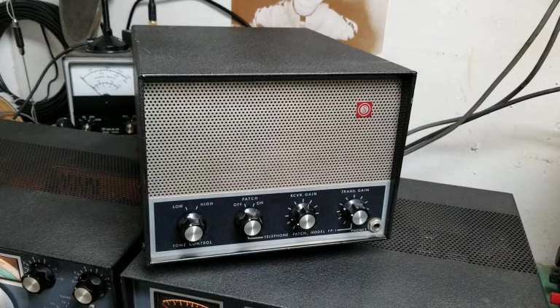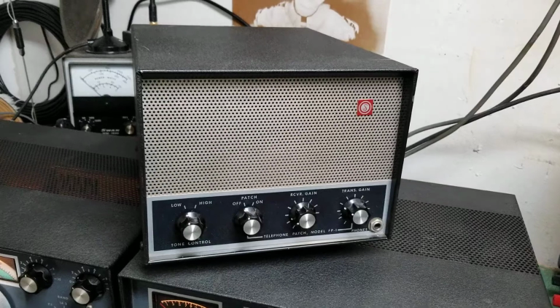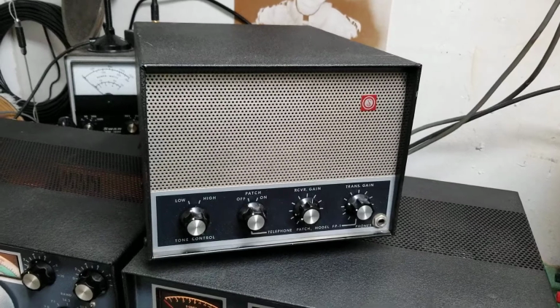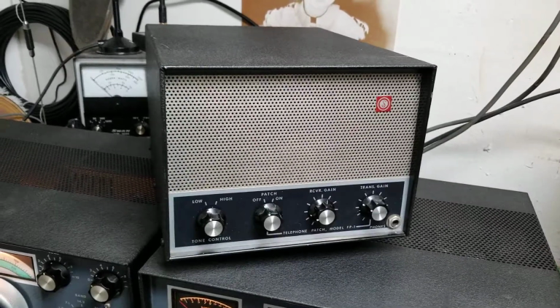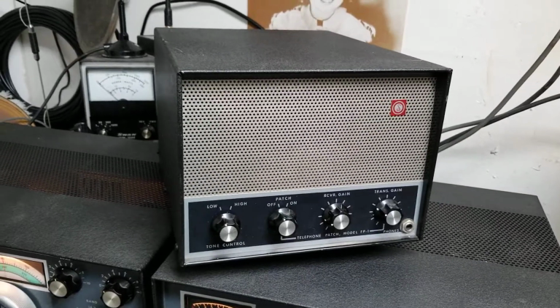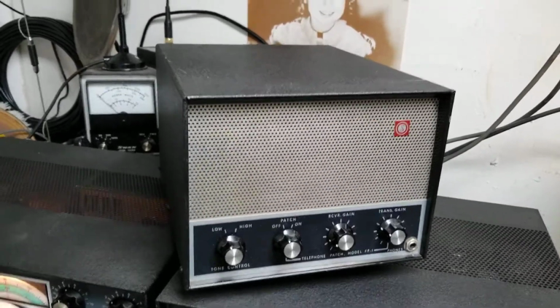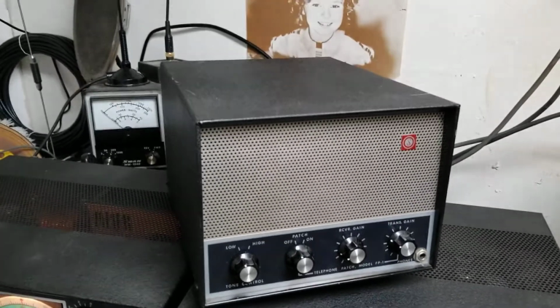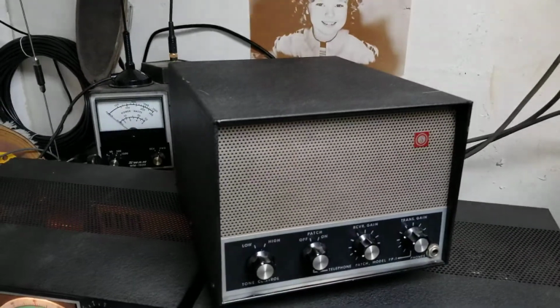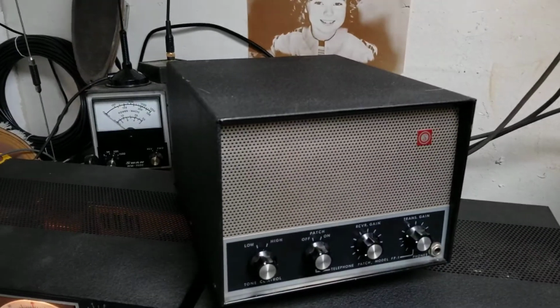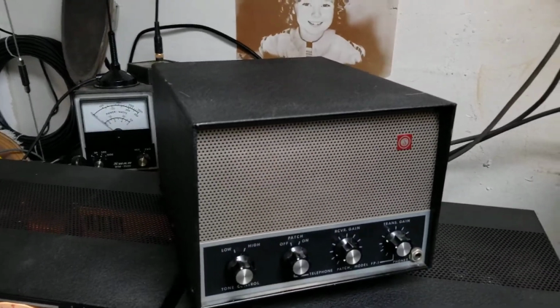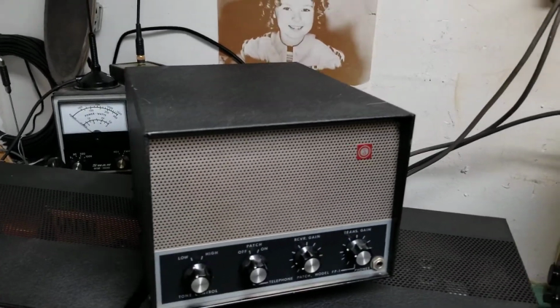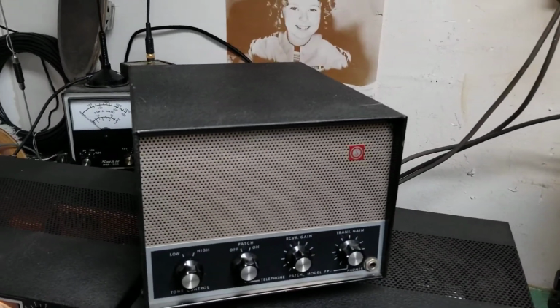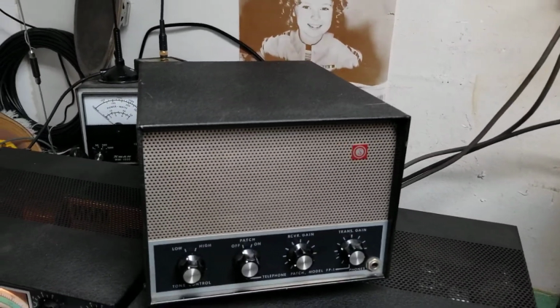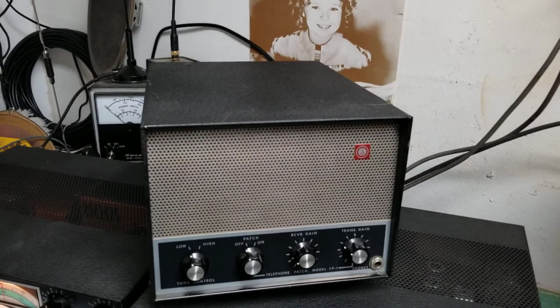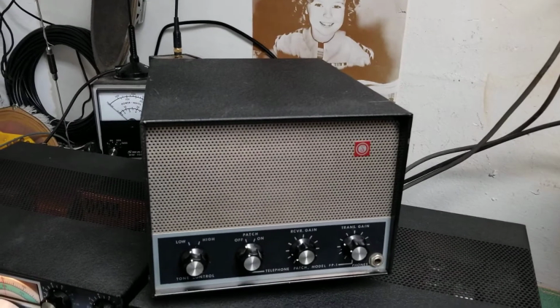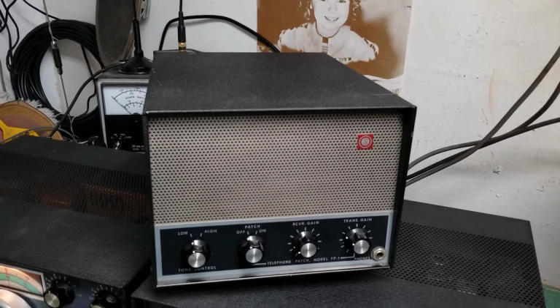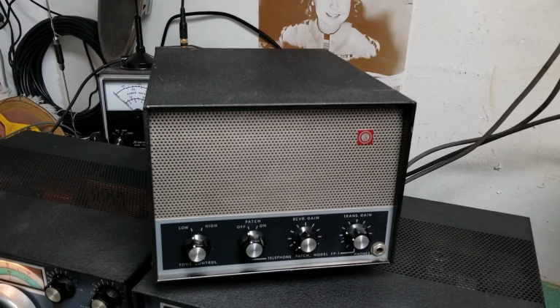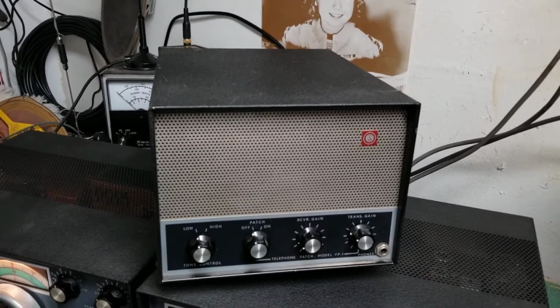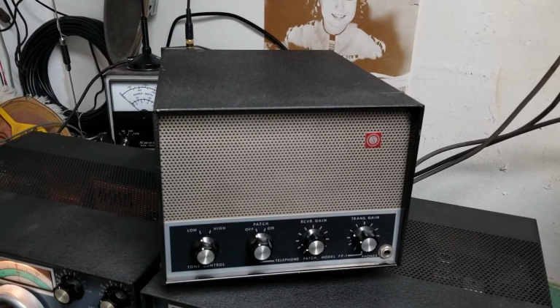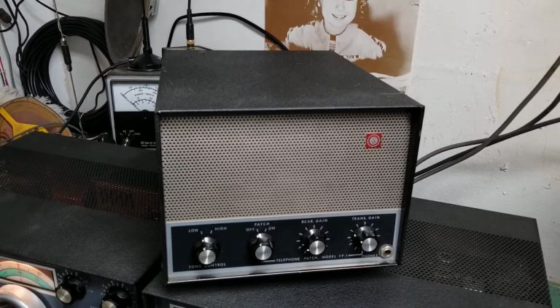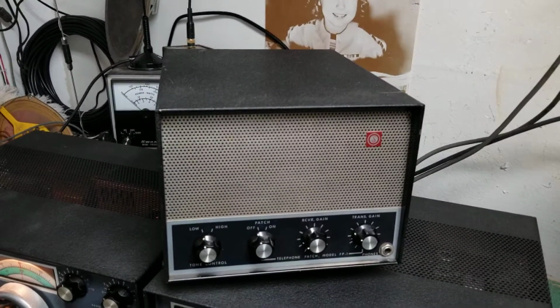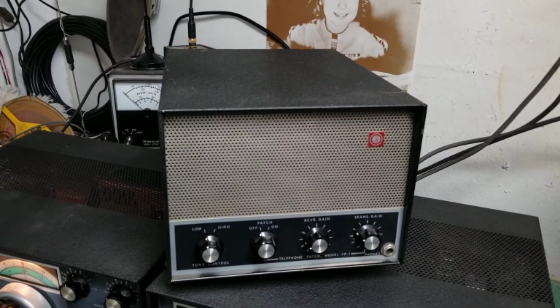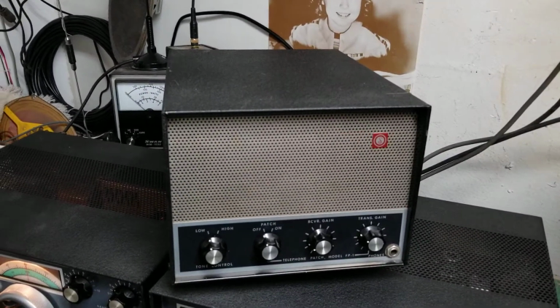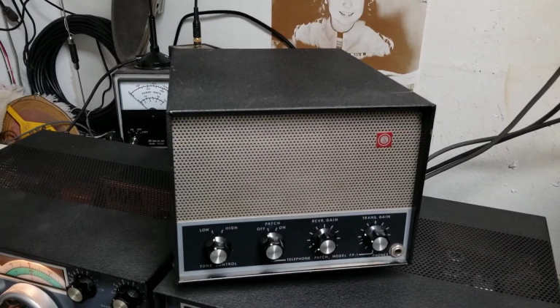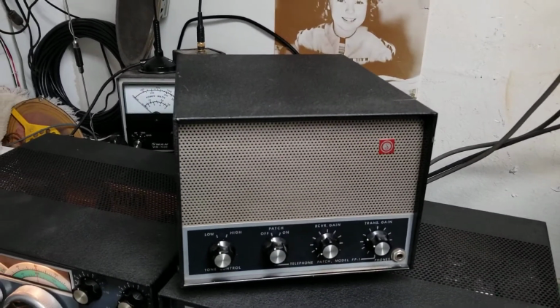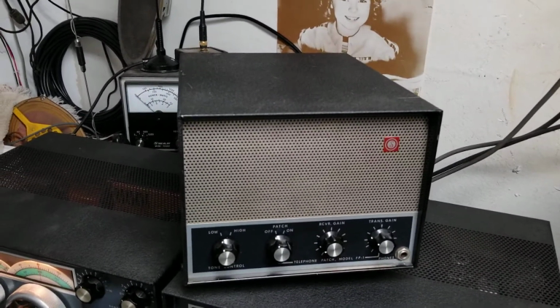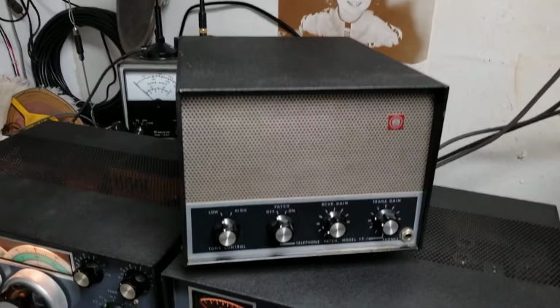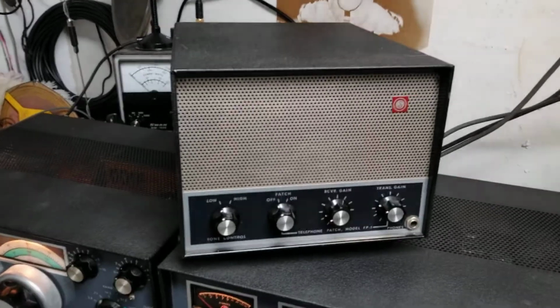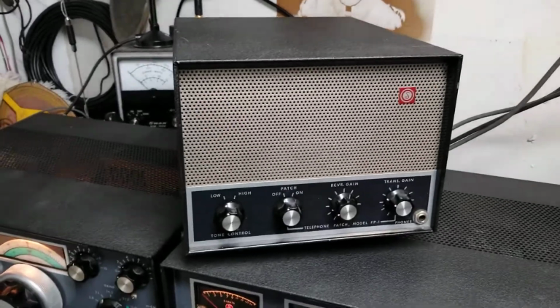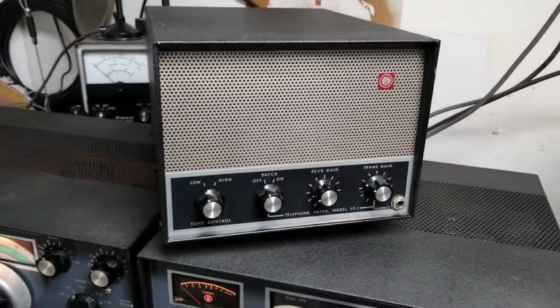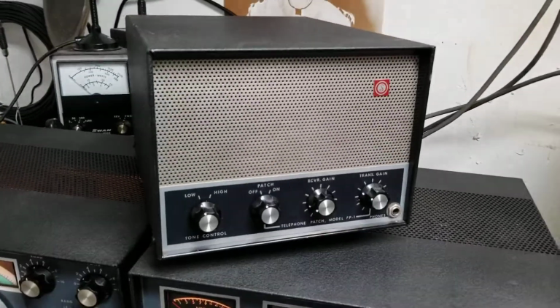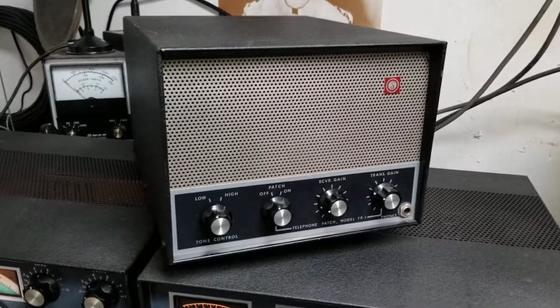I just want to do a real short video of a fairly rare piece. This is a SWAN model FP-1 — it's the phone patch portion of it, specifically the speaker phone patch.